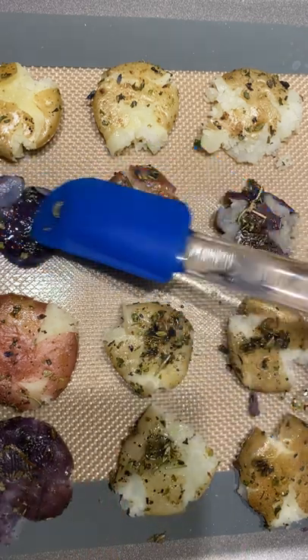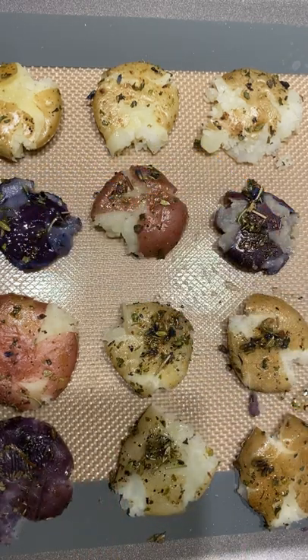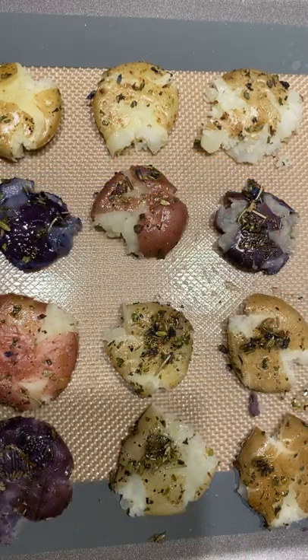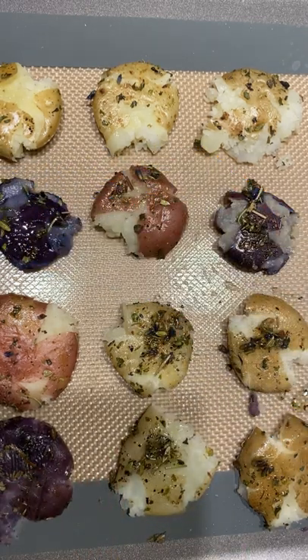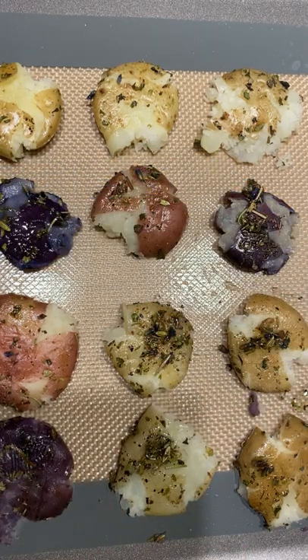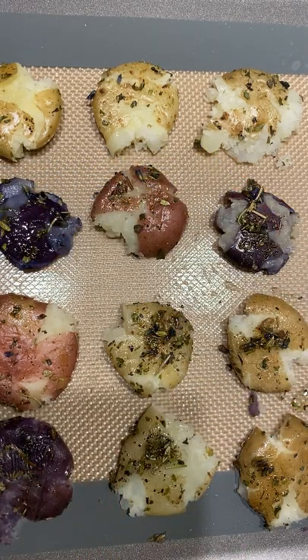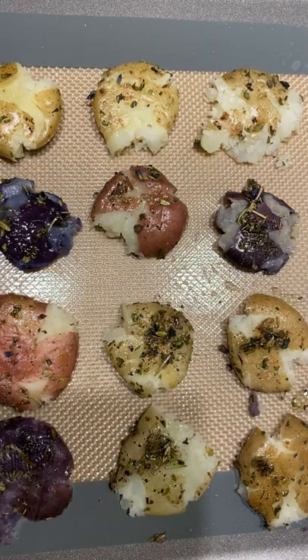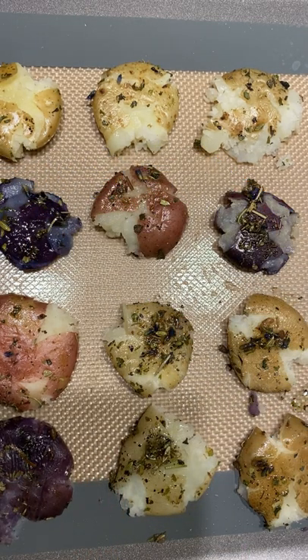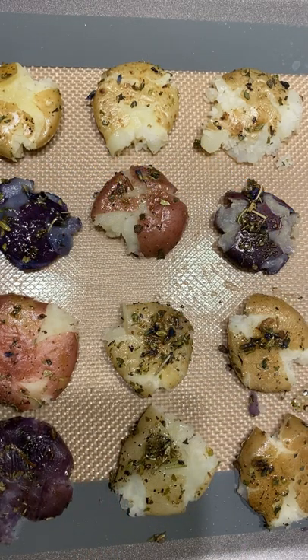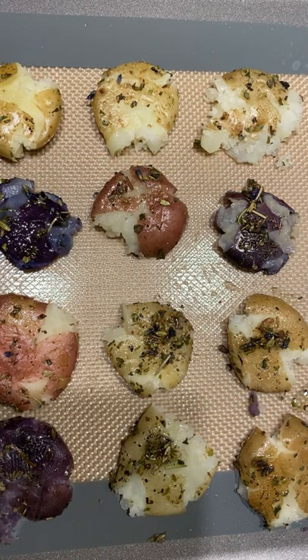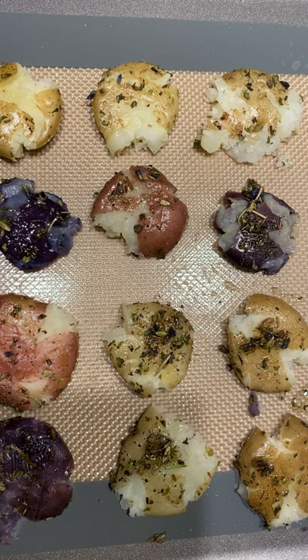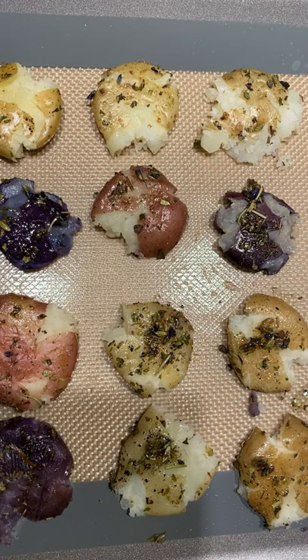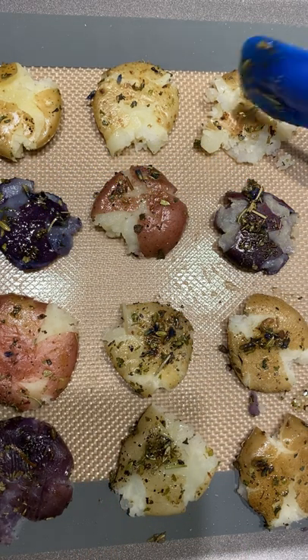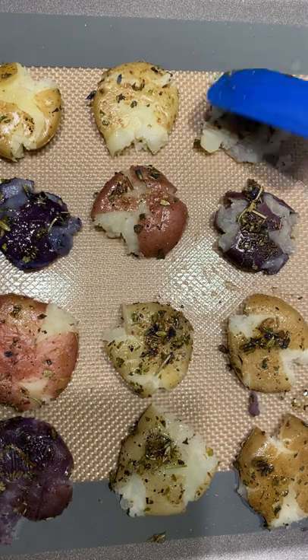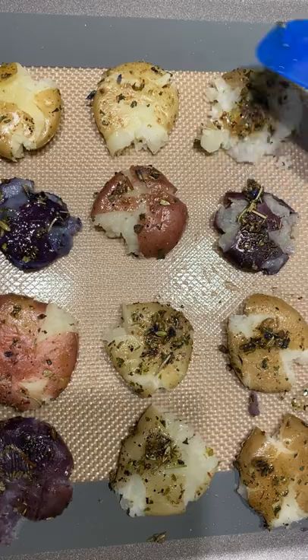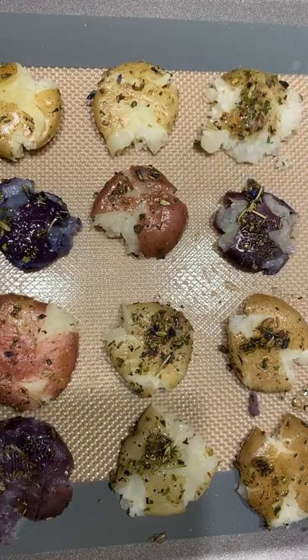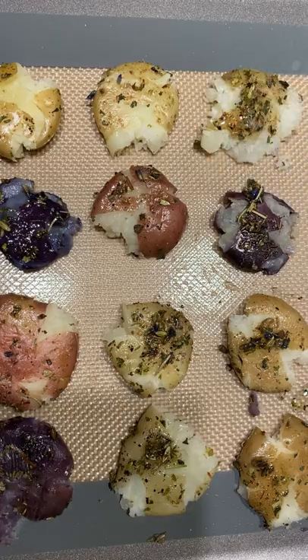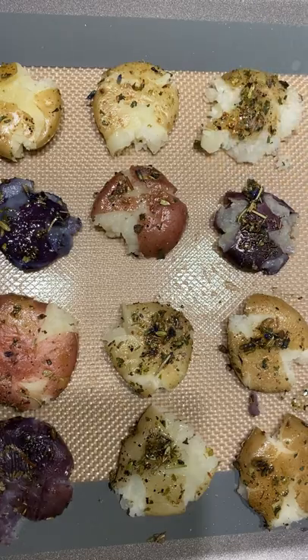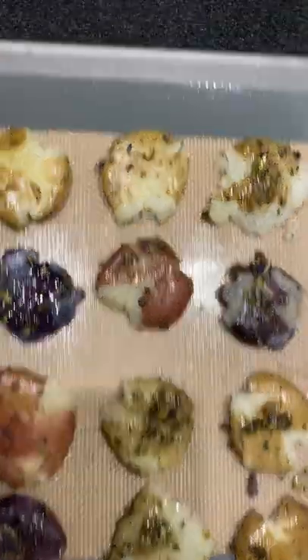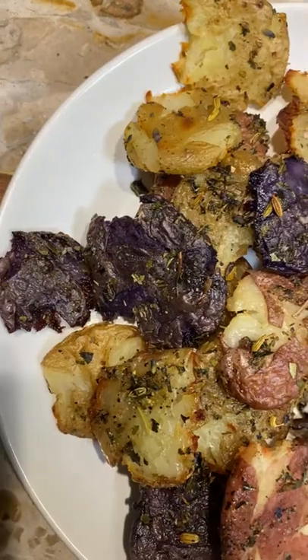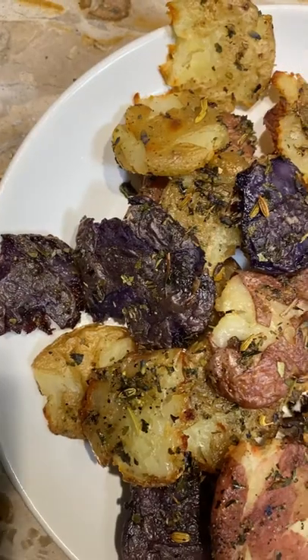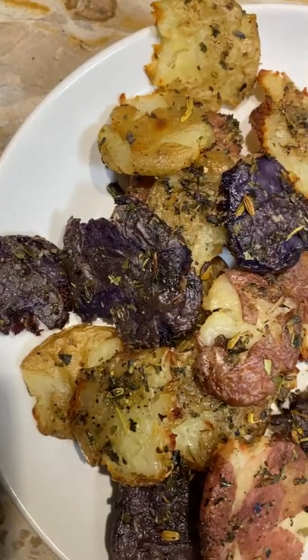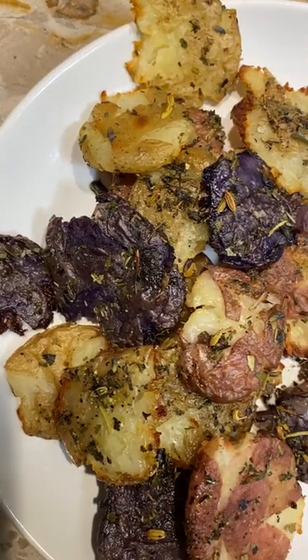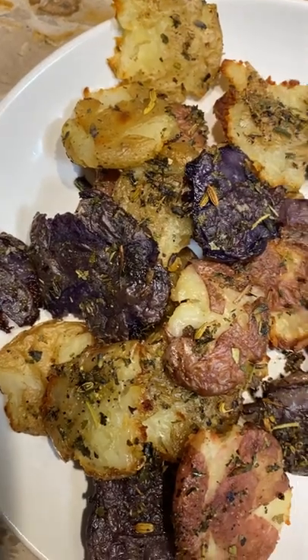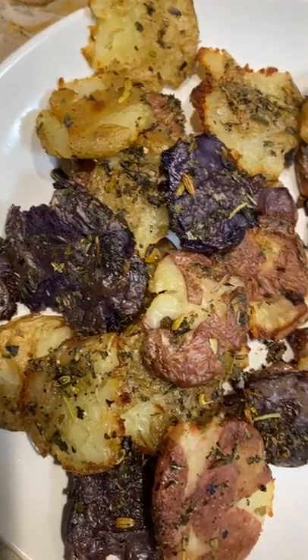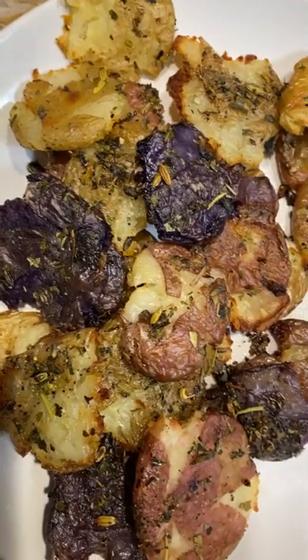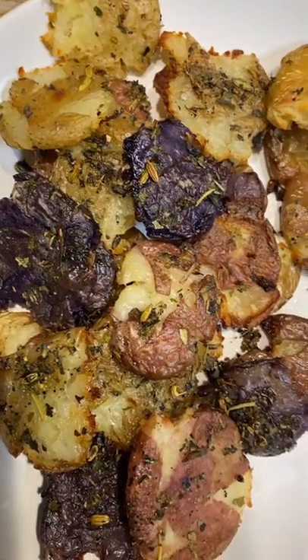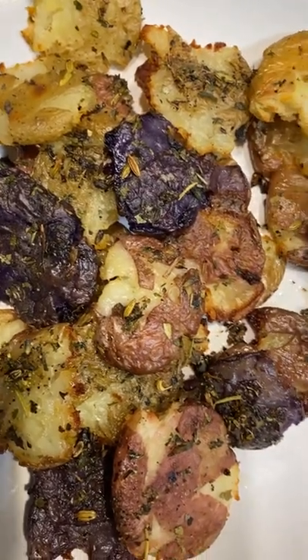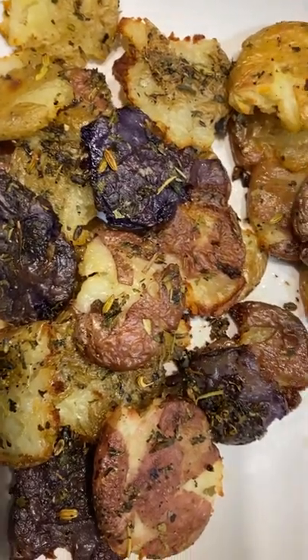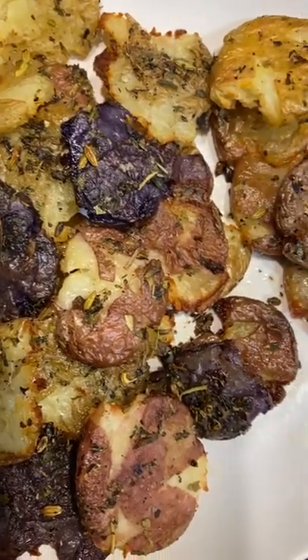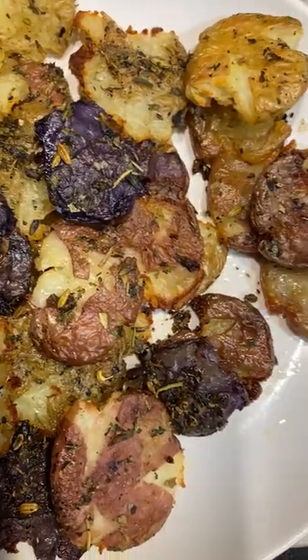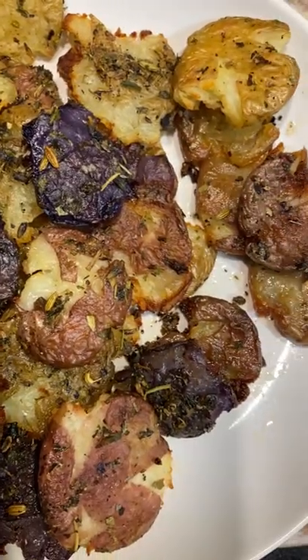You're going to put this in the oven on 425. It takes about 15, 20 minutes. Bada bing, bada boom. You have the most beautiful, delicious smashed potatoes. Enjoy.